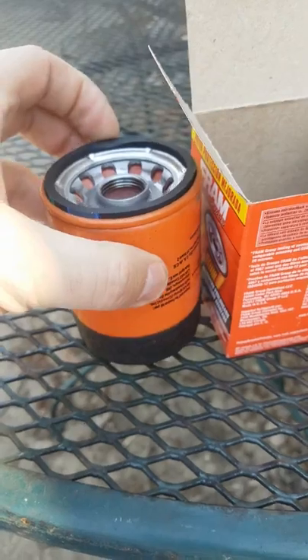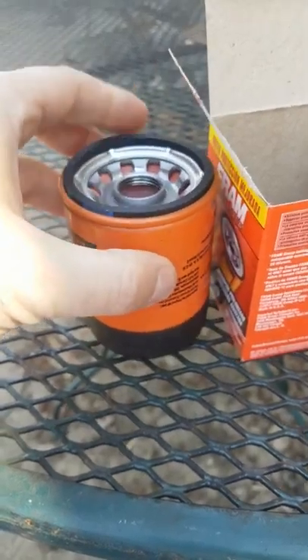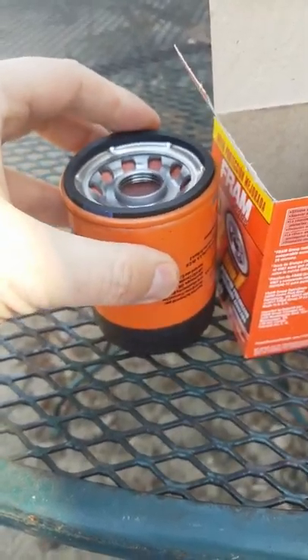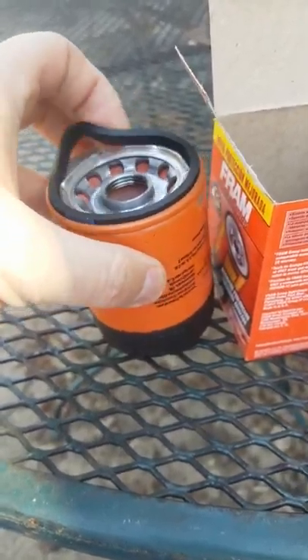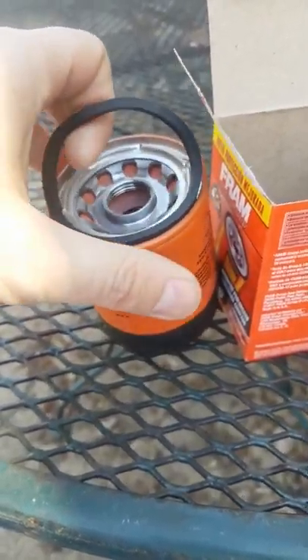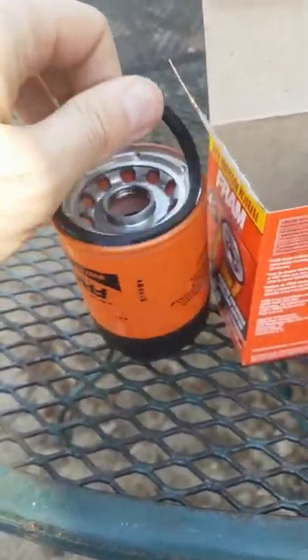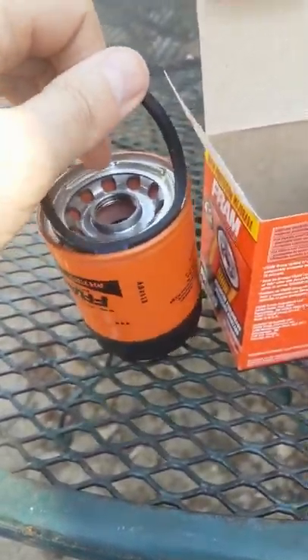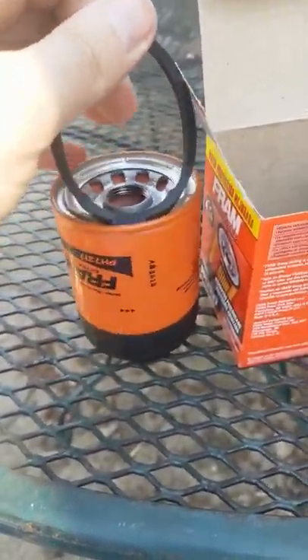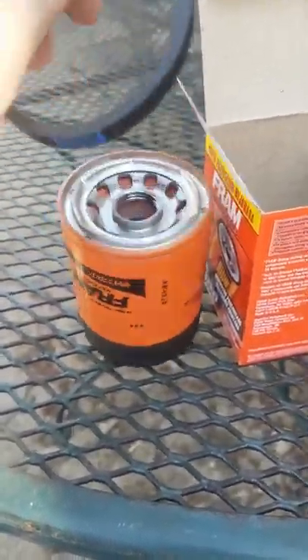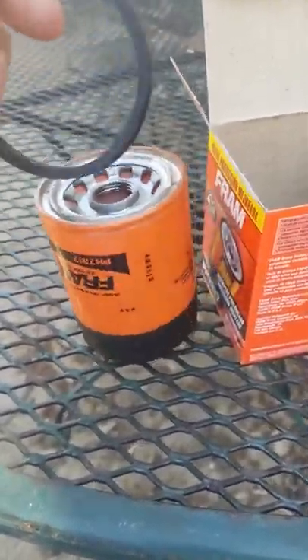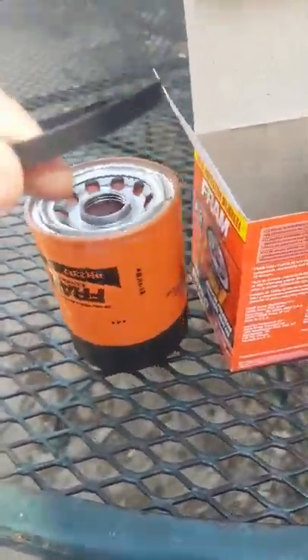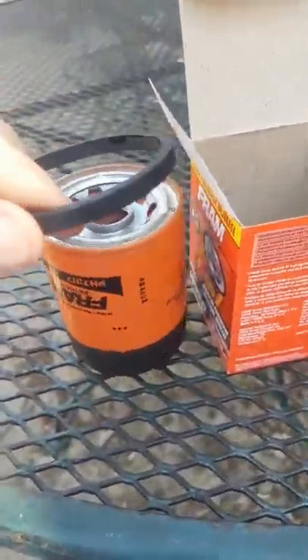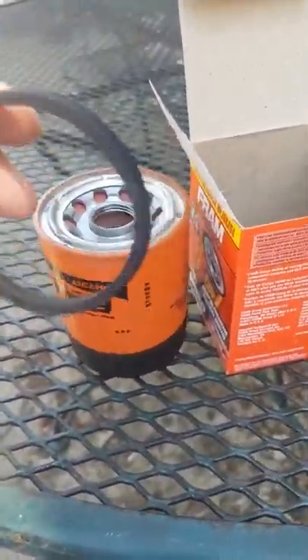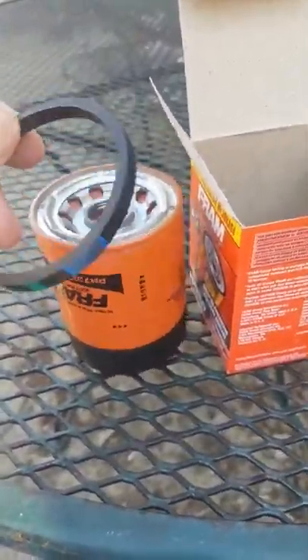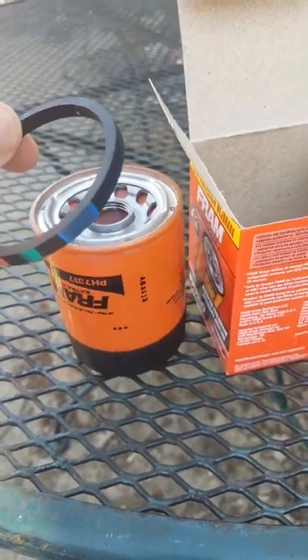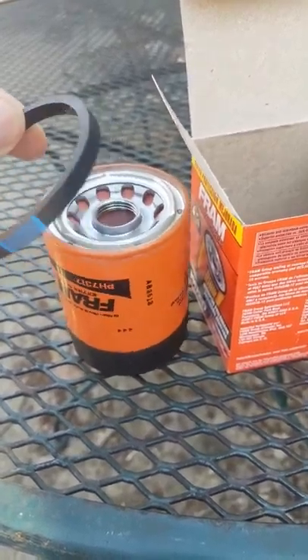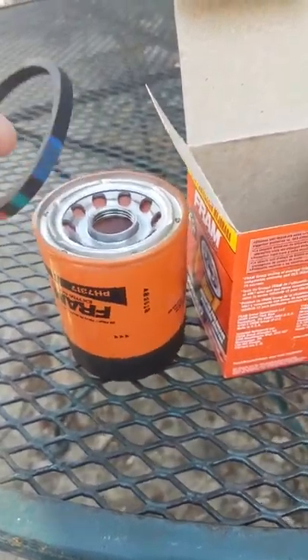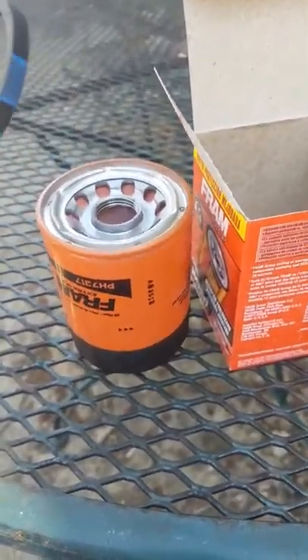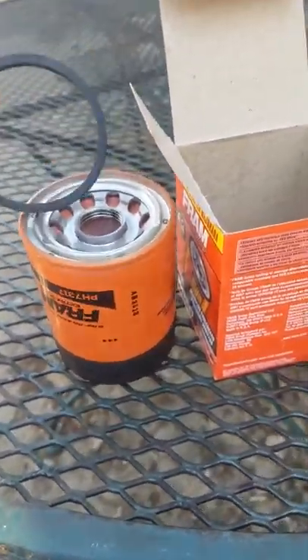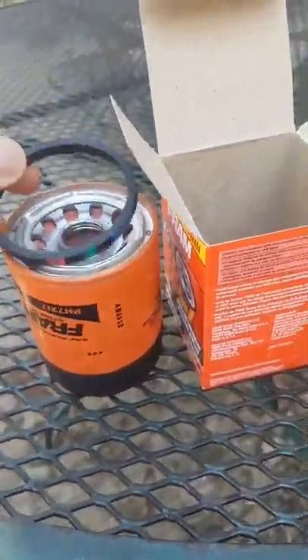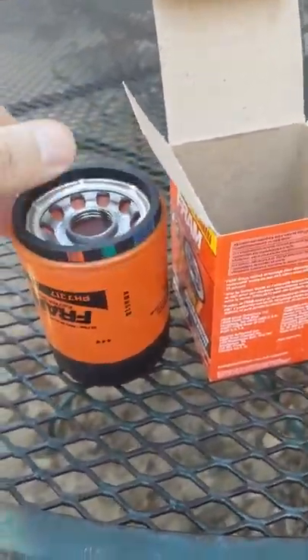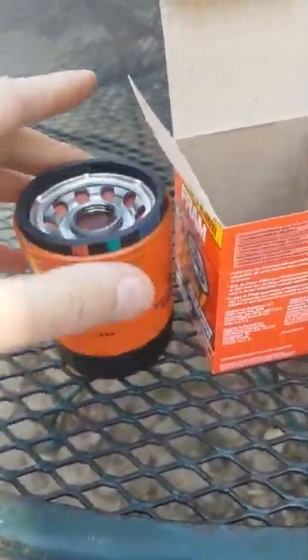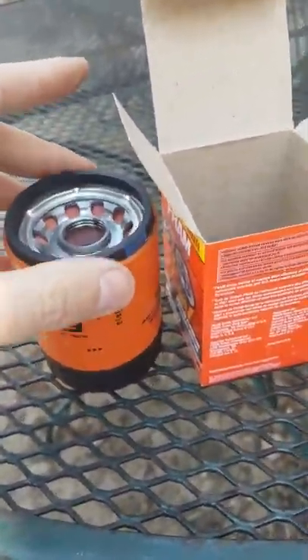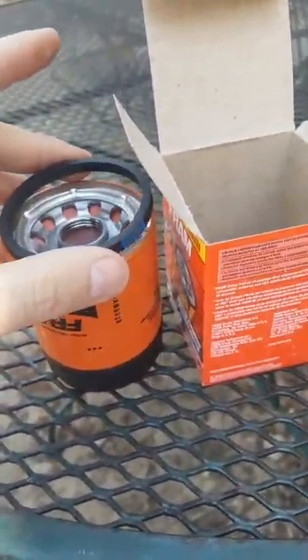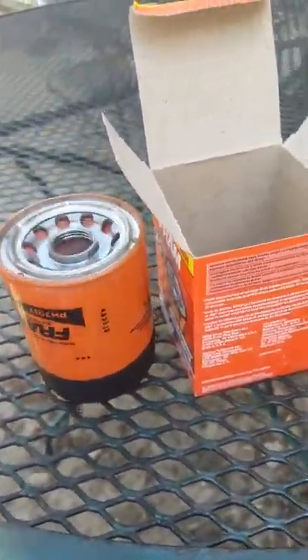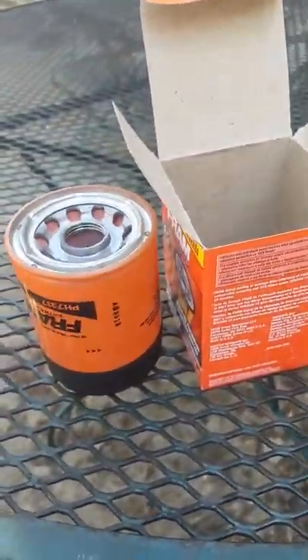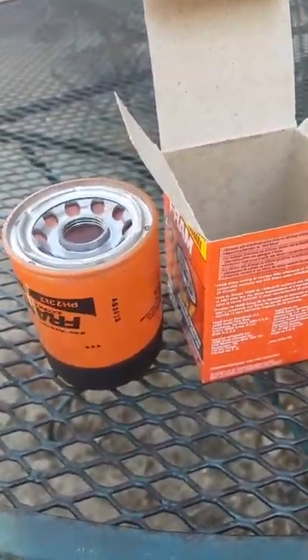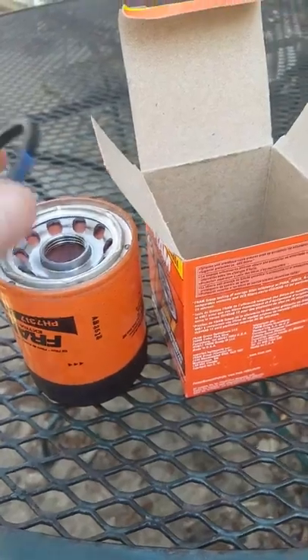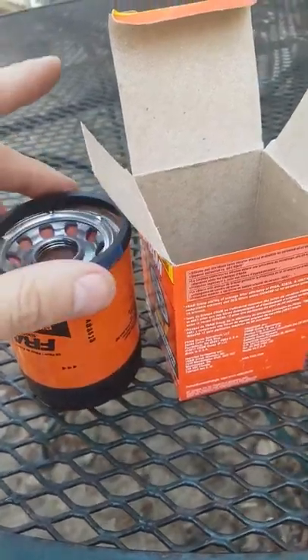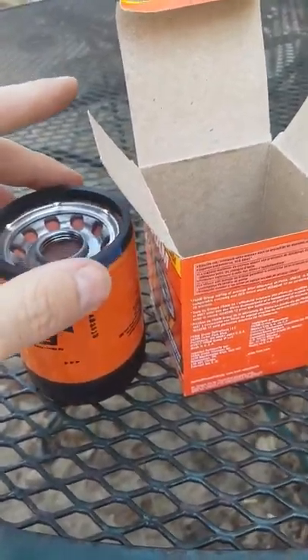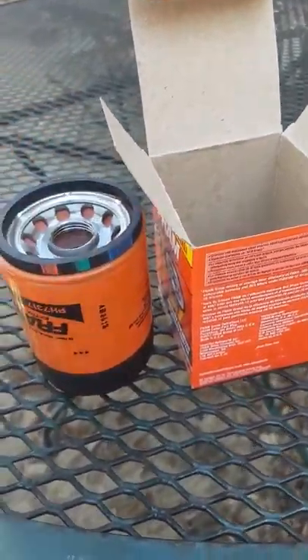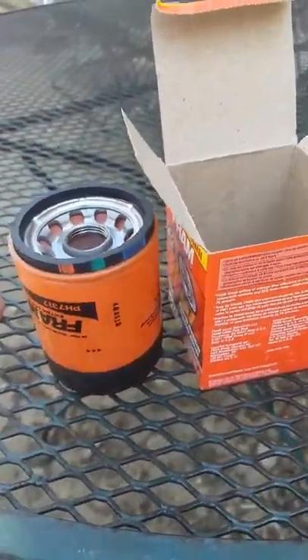The seal comes off really easy and looks way thicker than on other ones I'd seen on YouTube. So maybe they do watch our videos and actually make a list of what people like and don't like about their products.